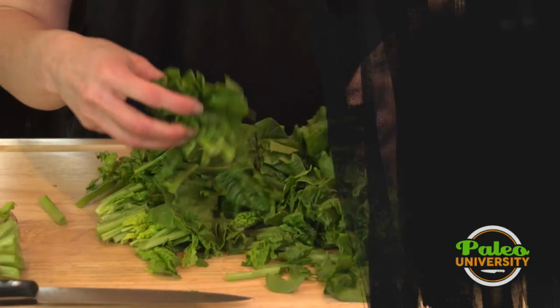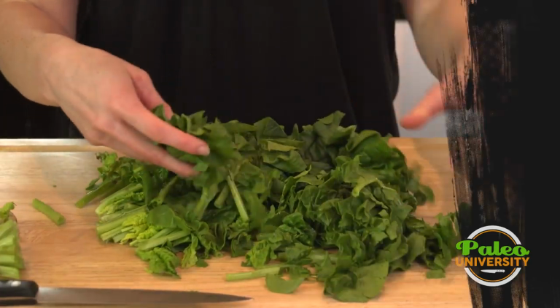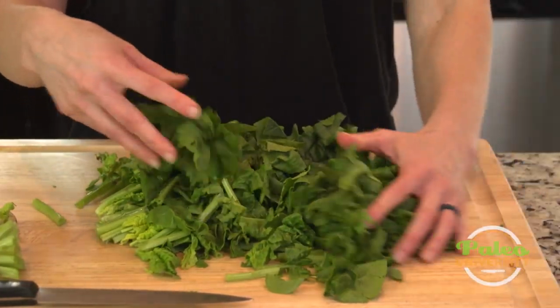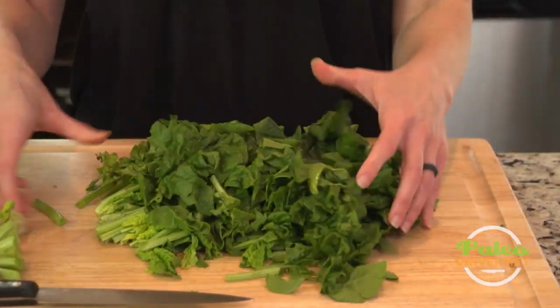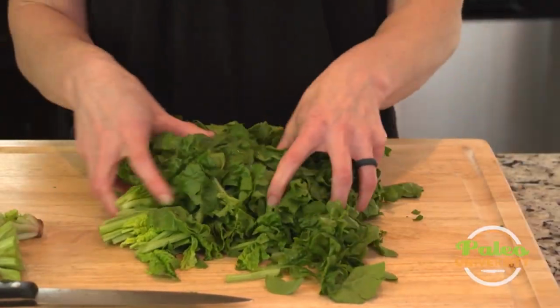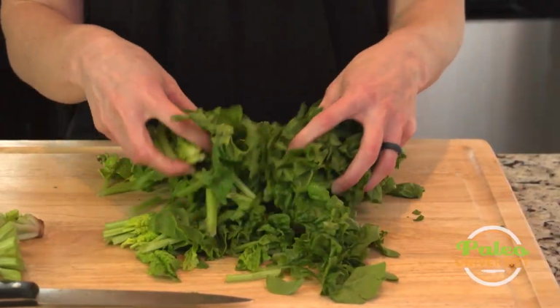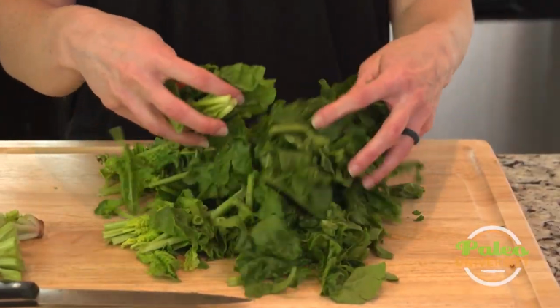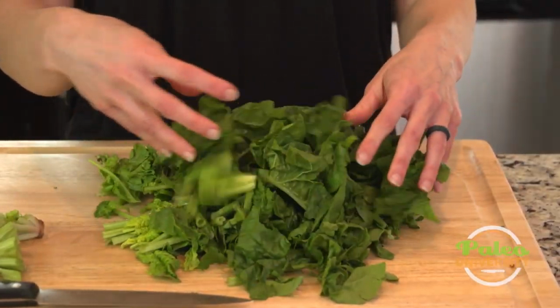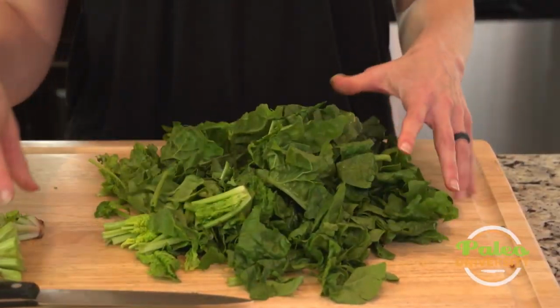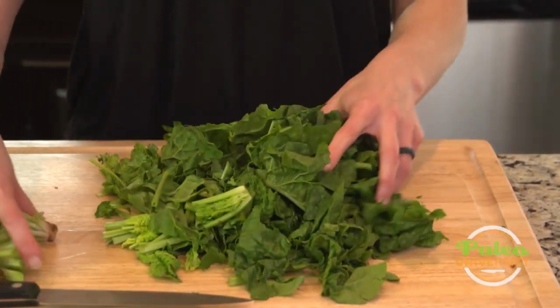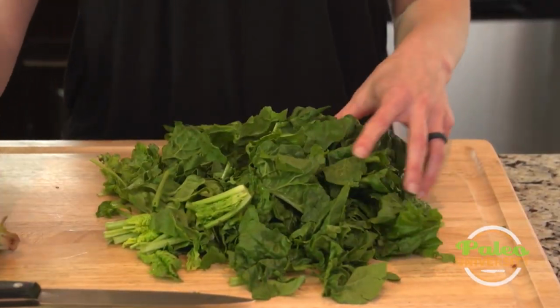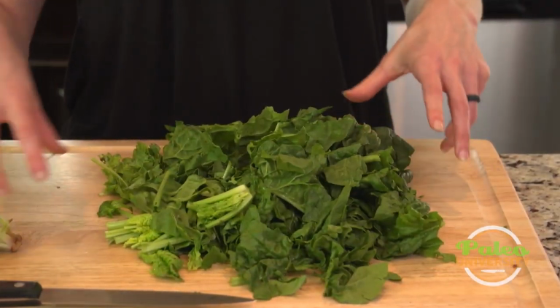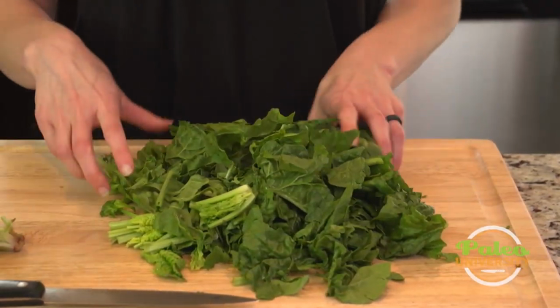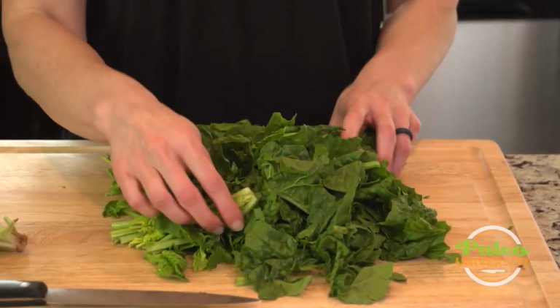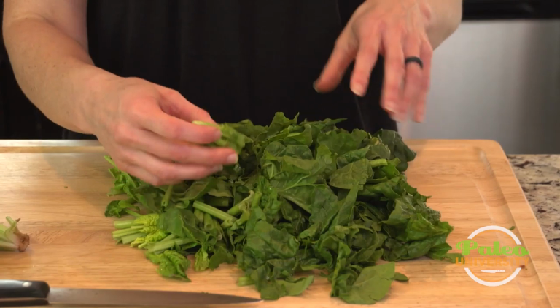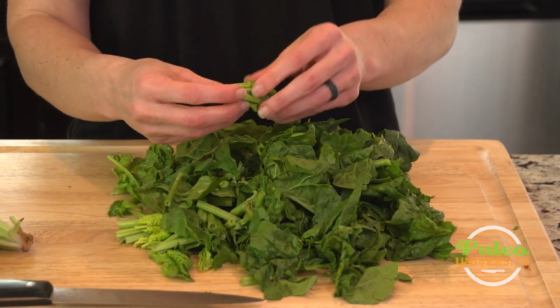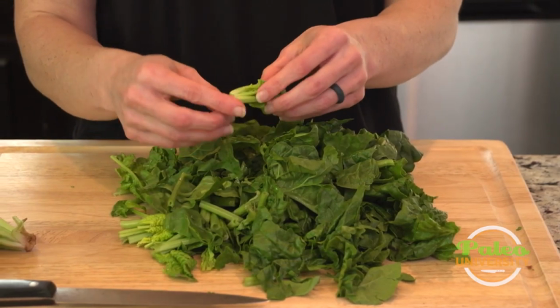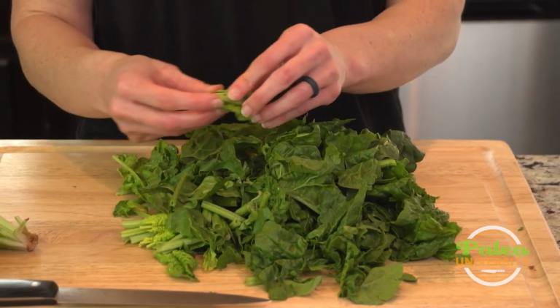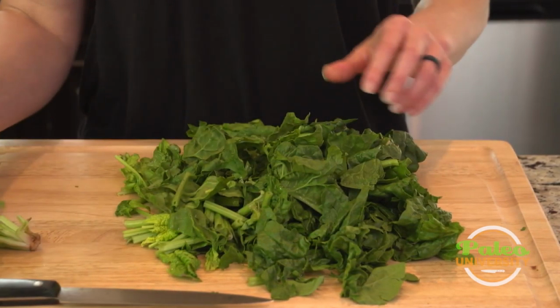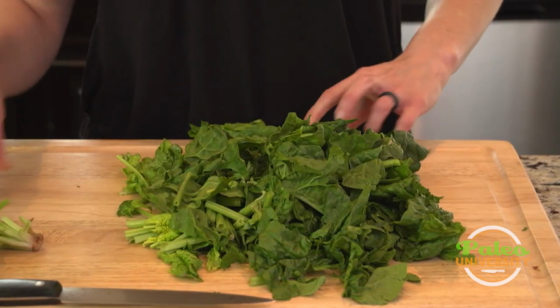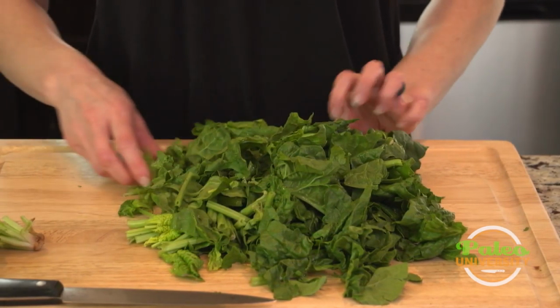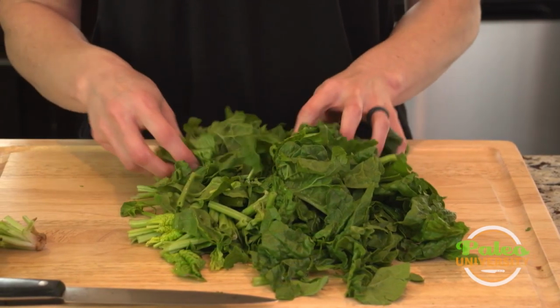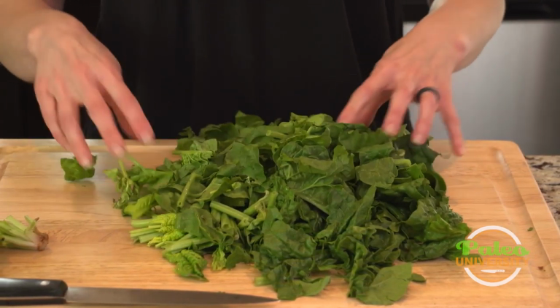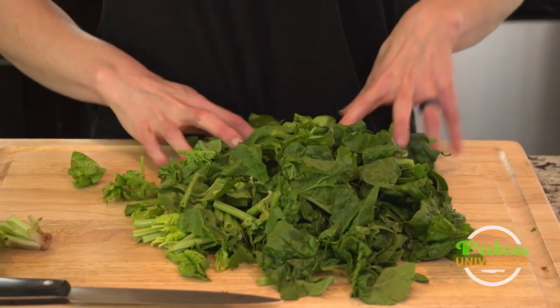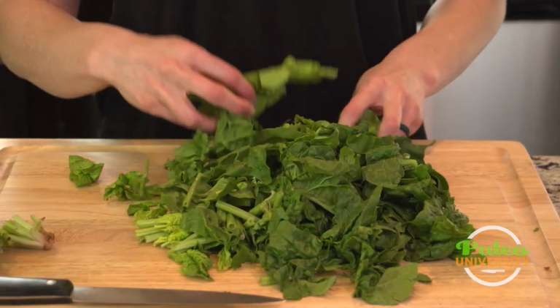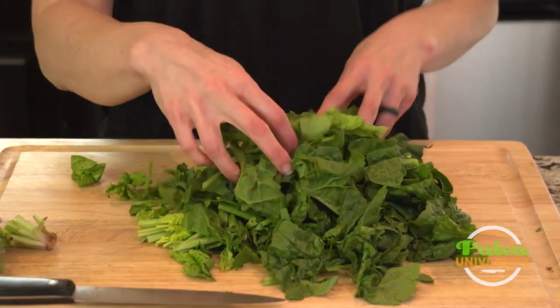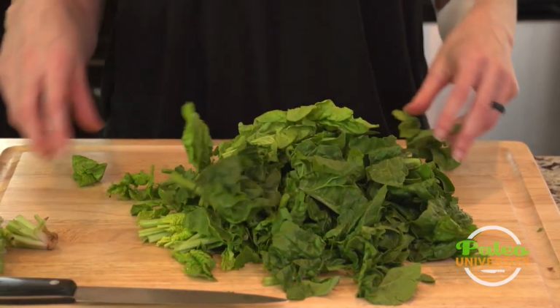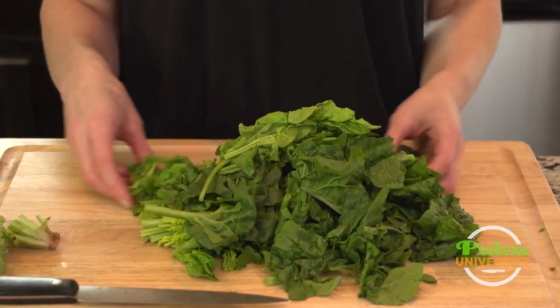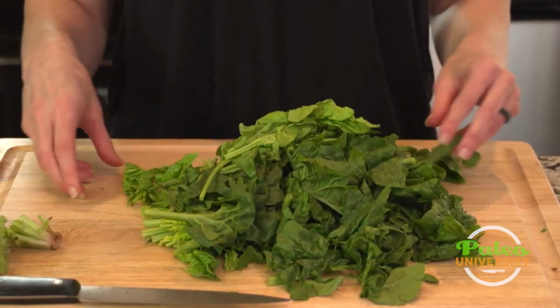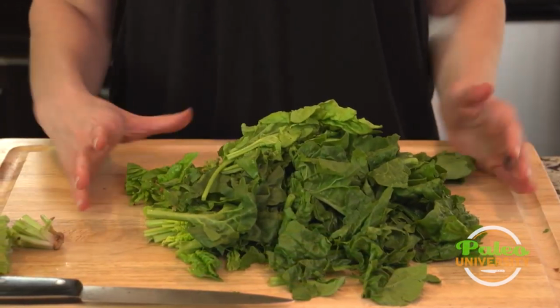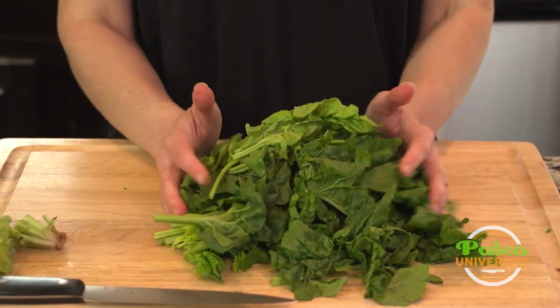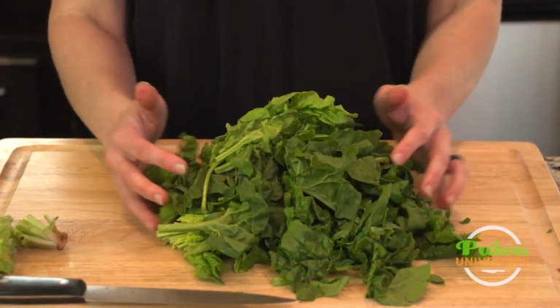For salads or for steaming, that's pretty much all you got to do. That's it right there — big ol' pile of spinach.